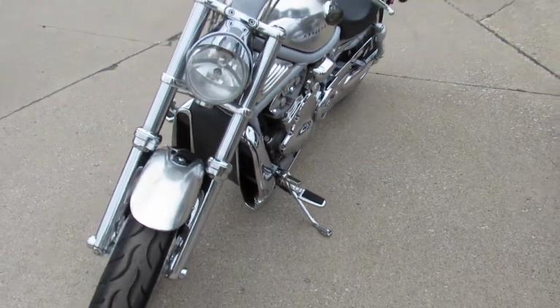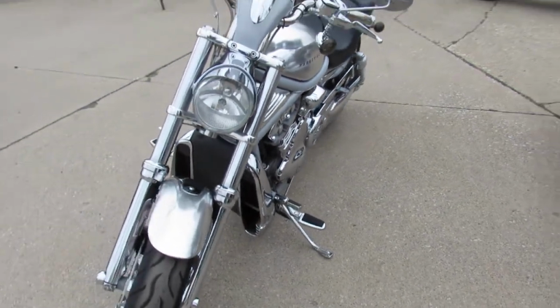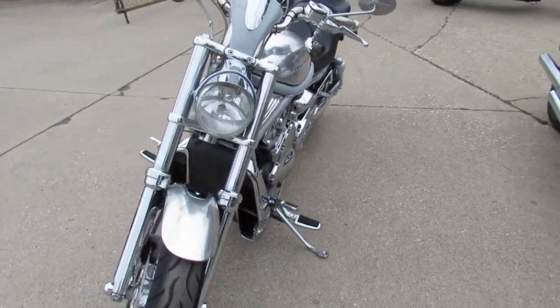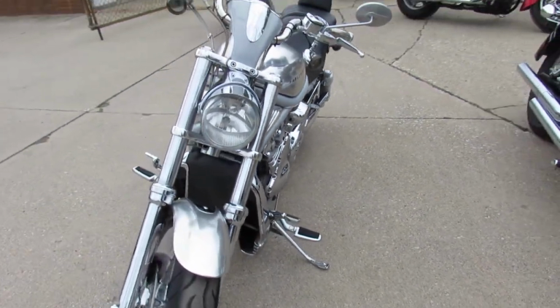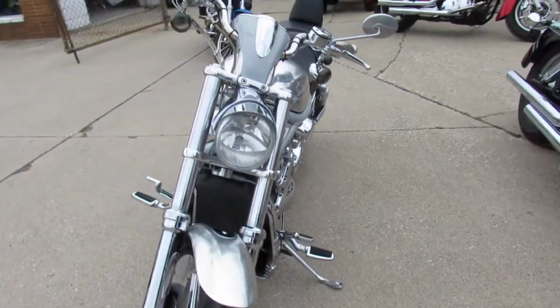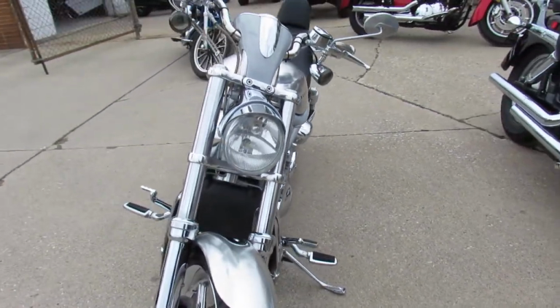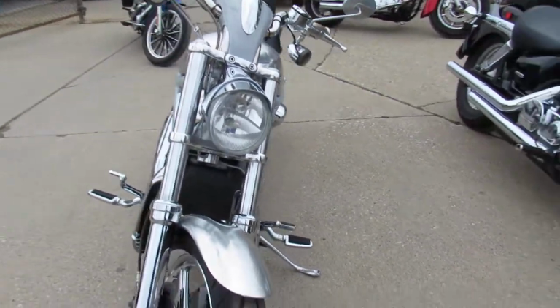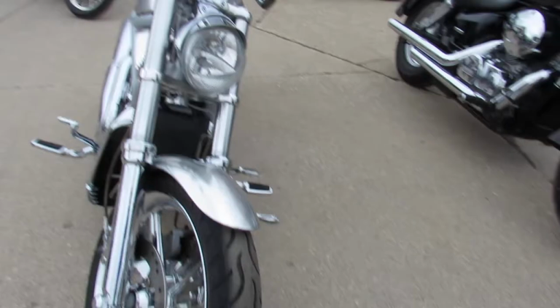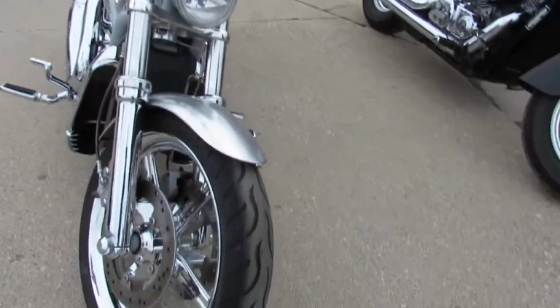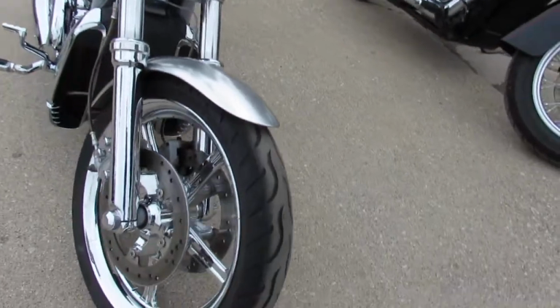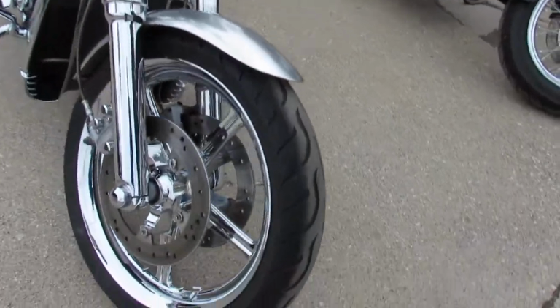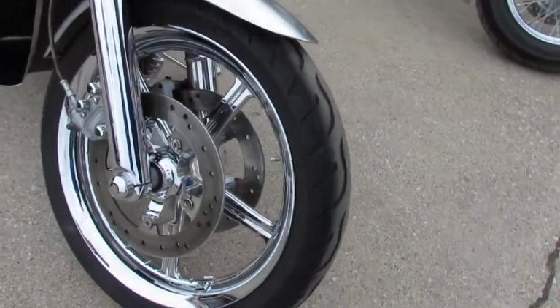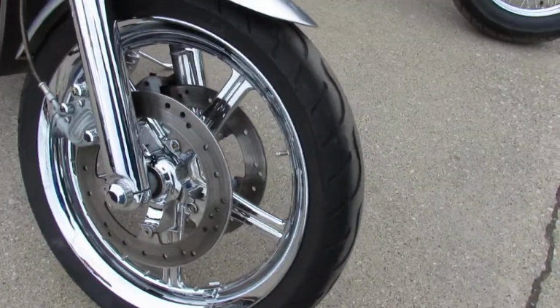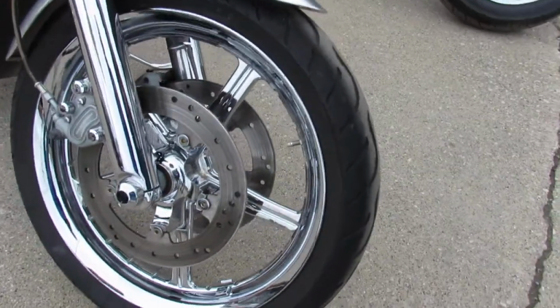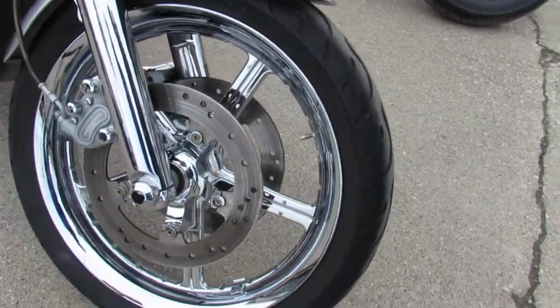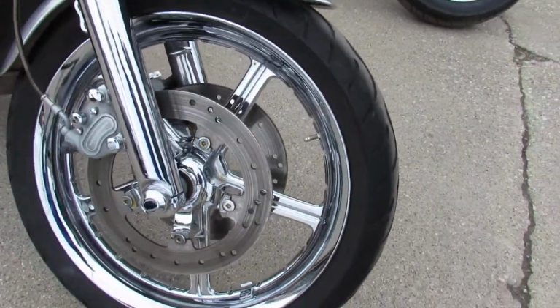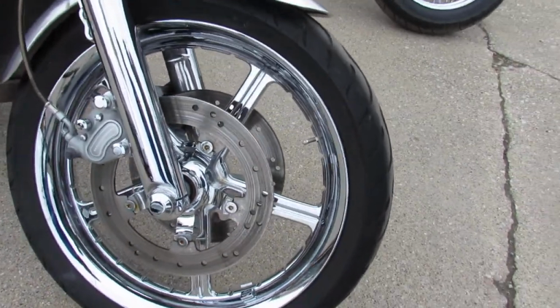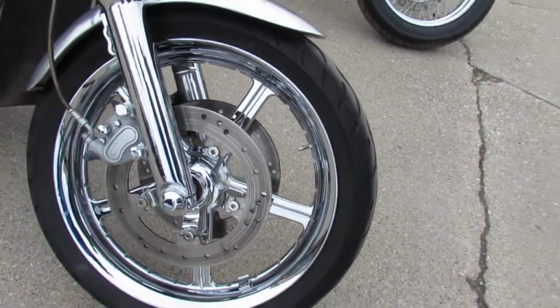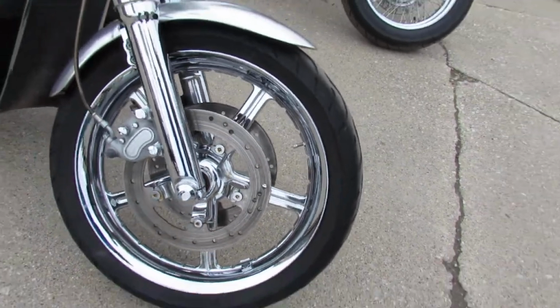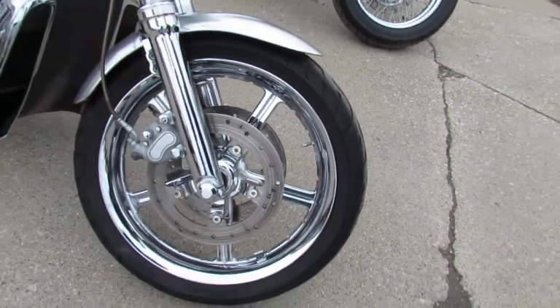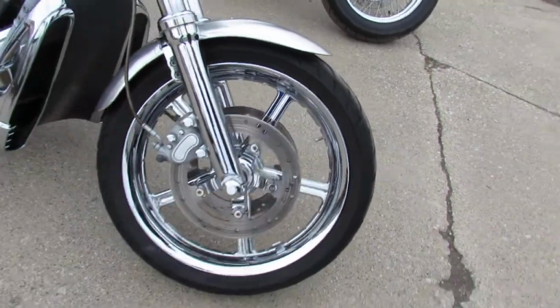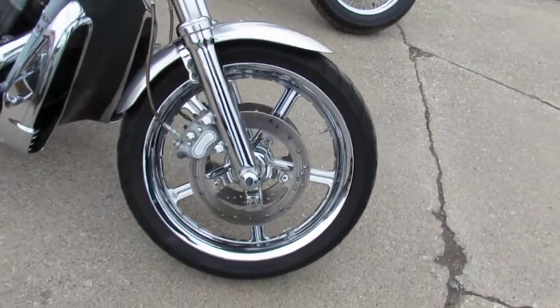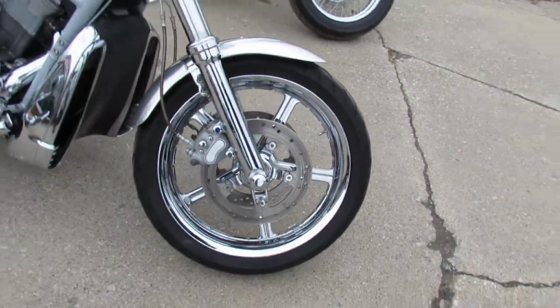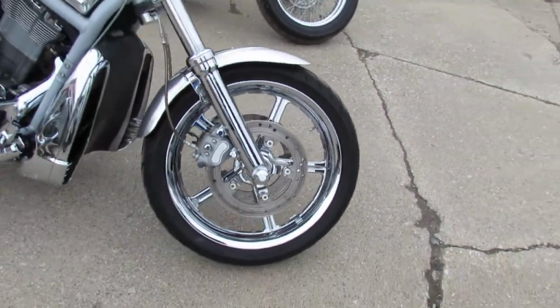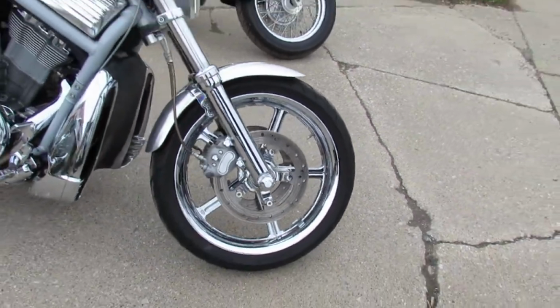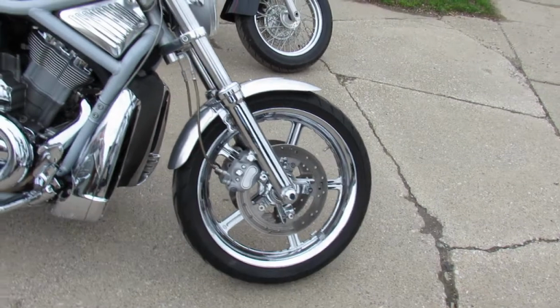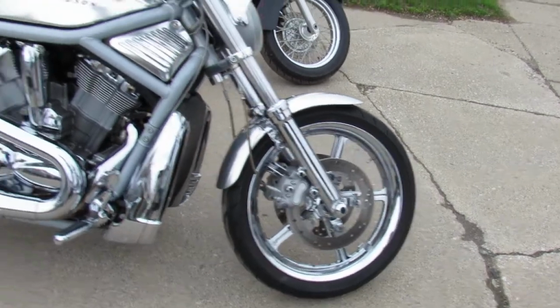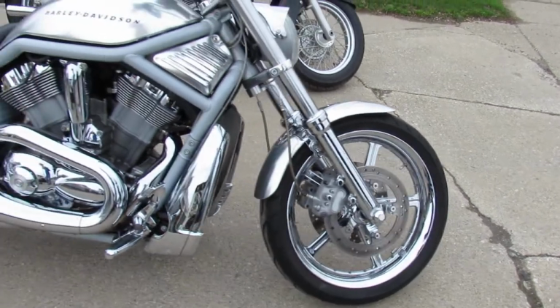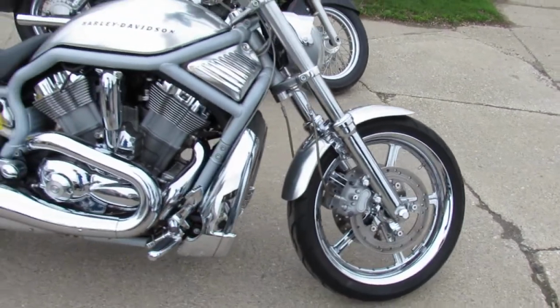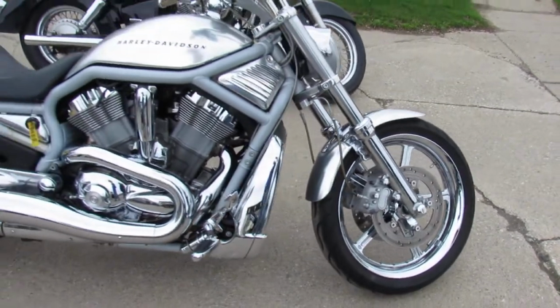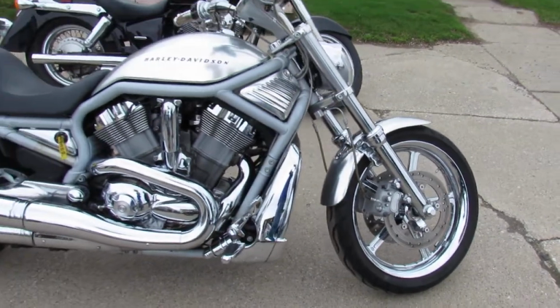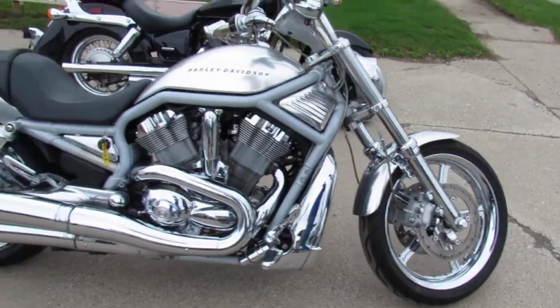Guaranteed financing, it's a quick qualify — no harm to your credit score. Look at those chrome rims, good looking bike. Chrome front end. Great bike. V-Rod.